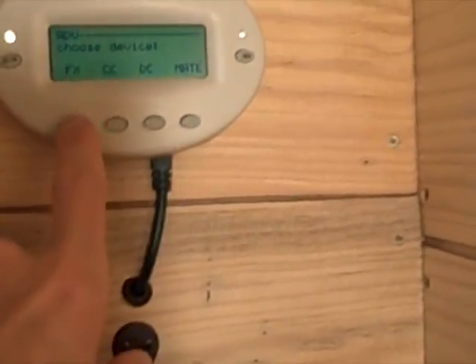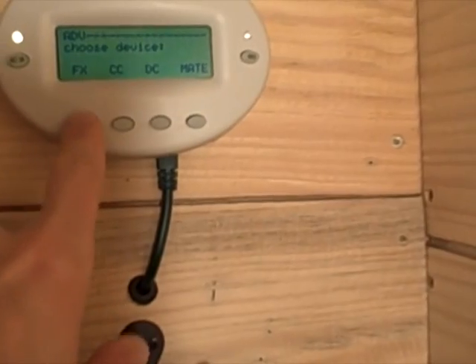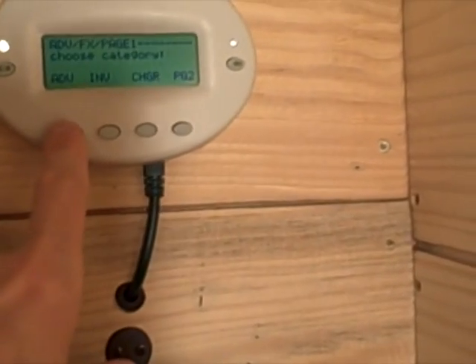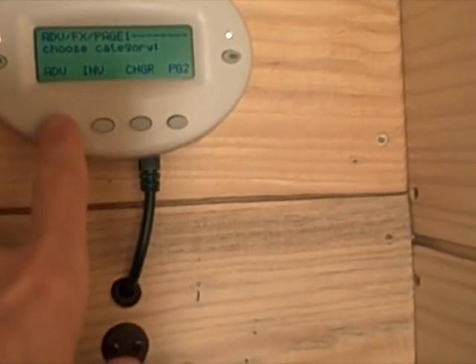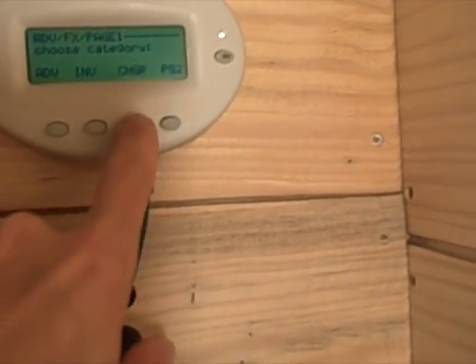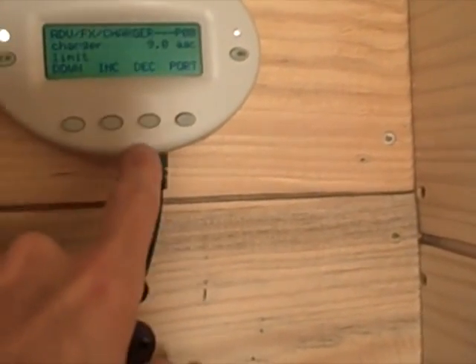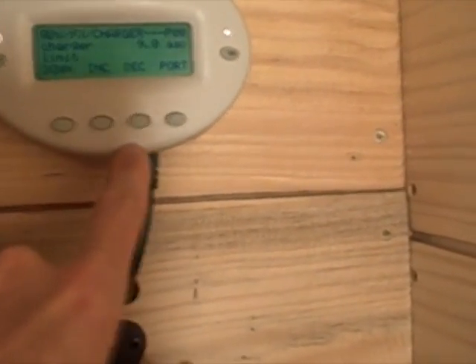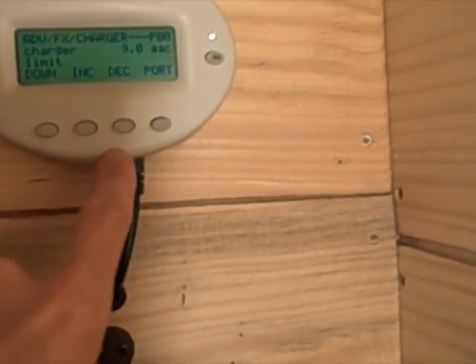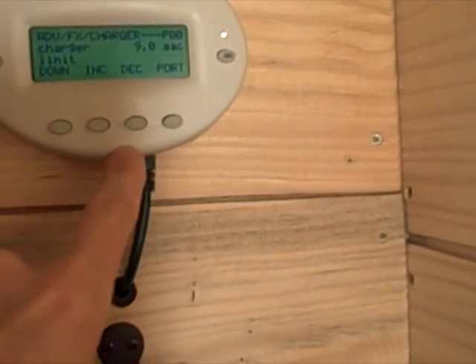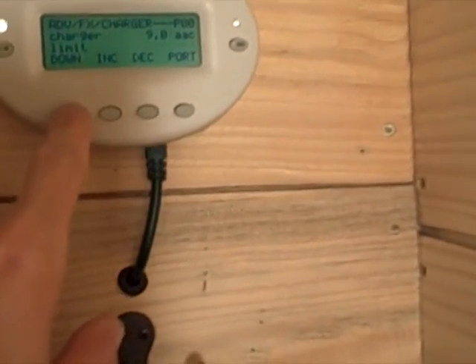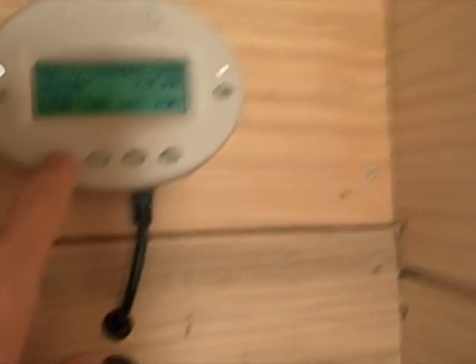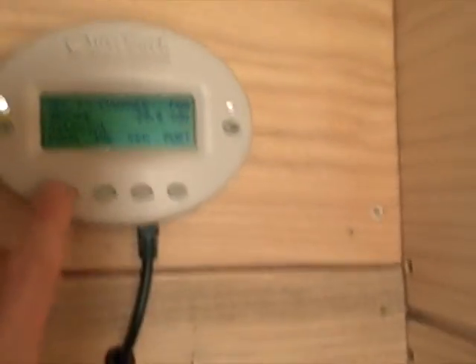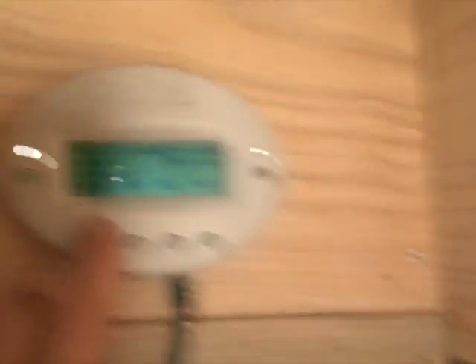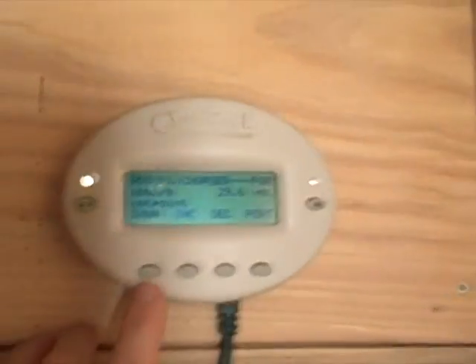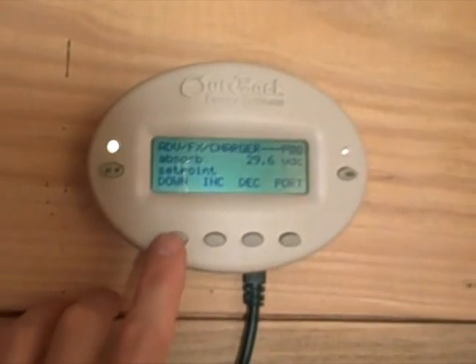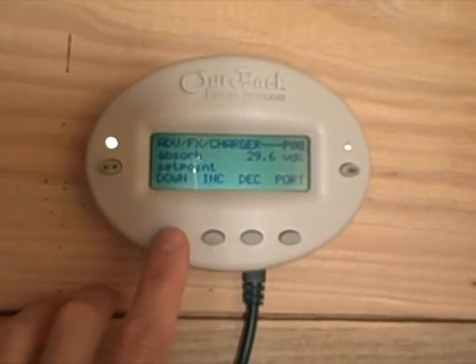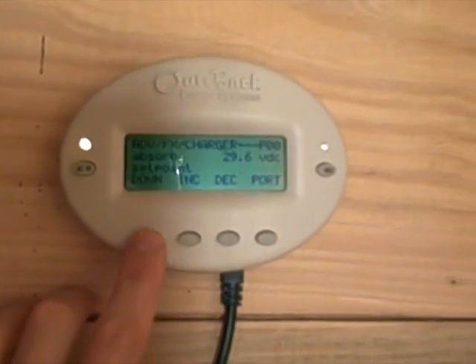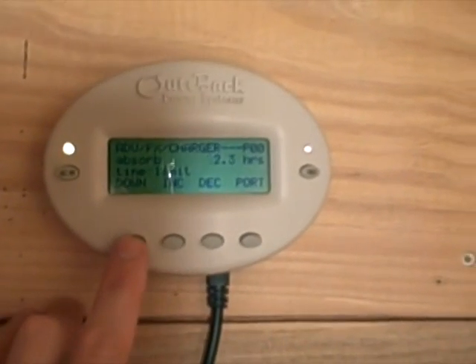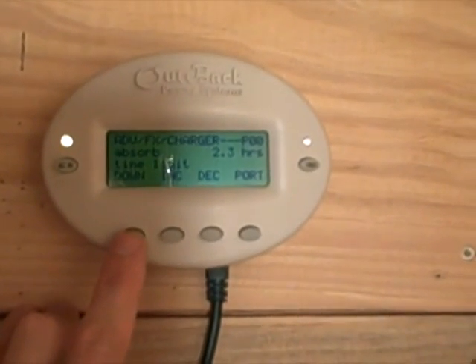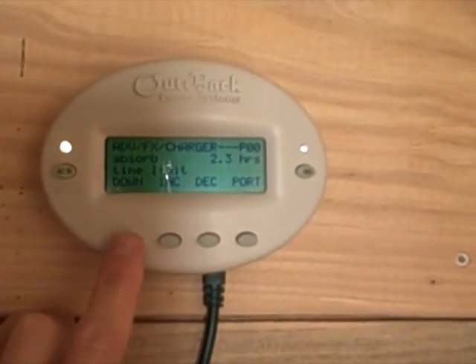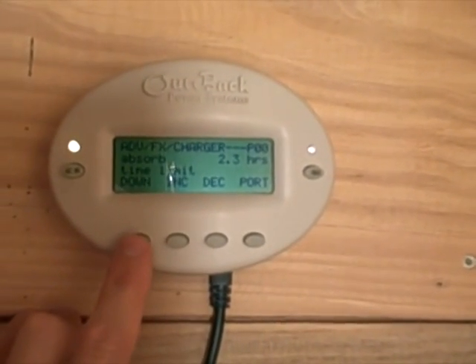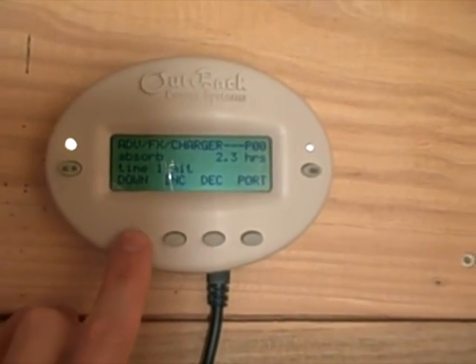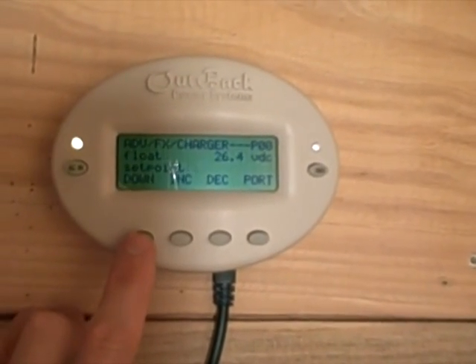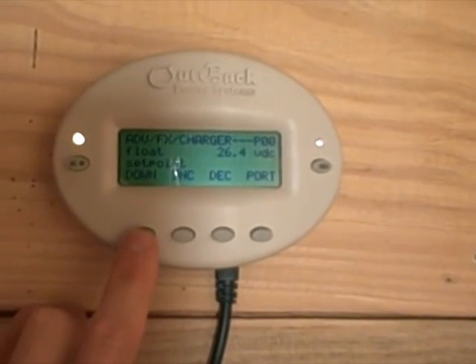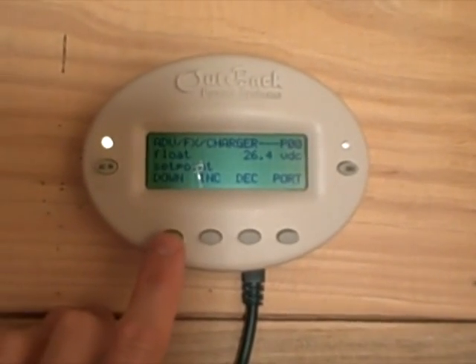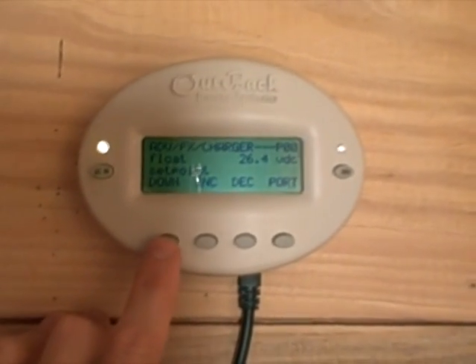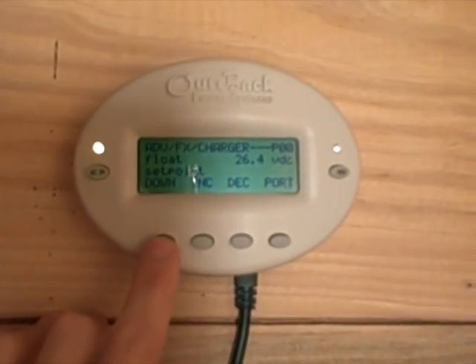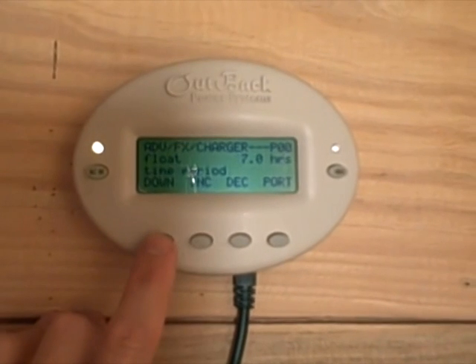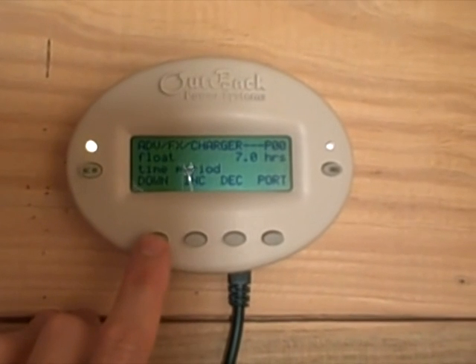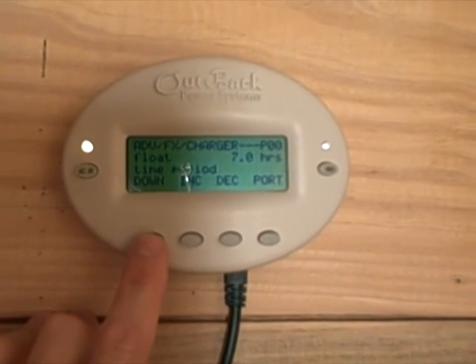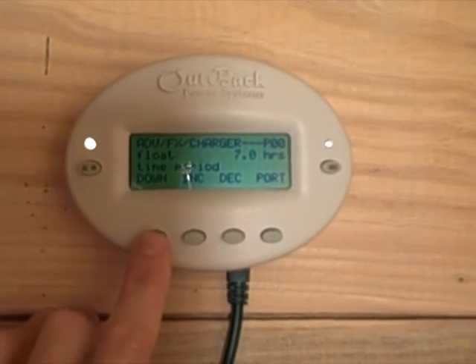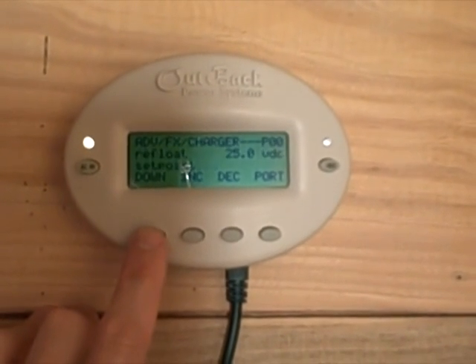We have the Outback Mate. I'm just going to run through some of the menus and the display screens so you can see how they work. If you have any questions, just let me know.